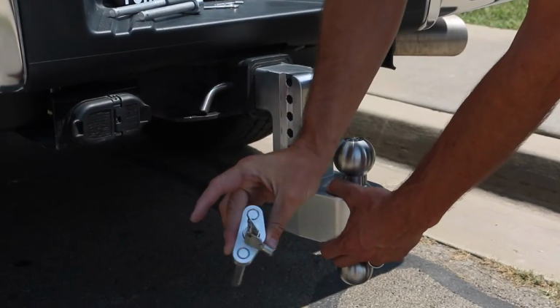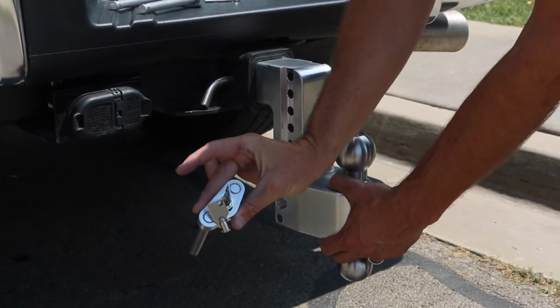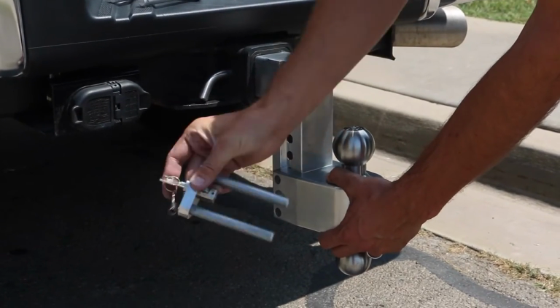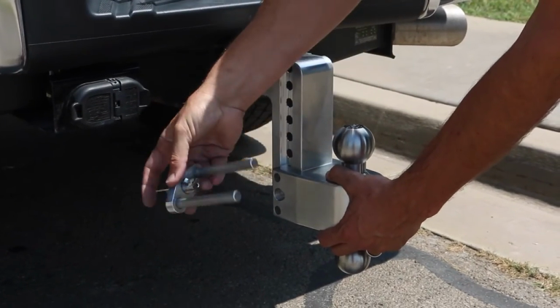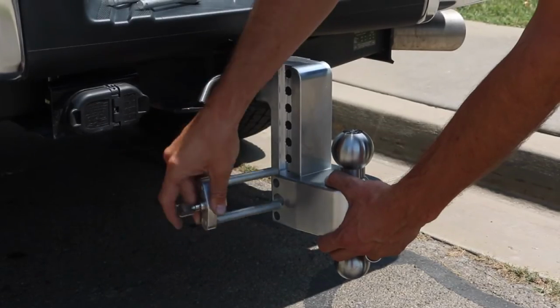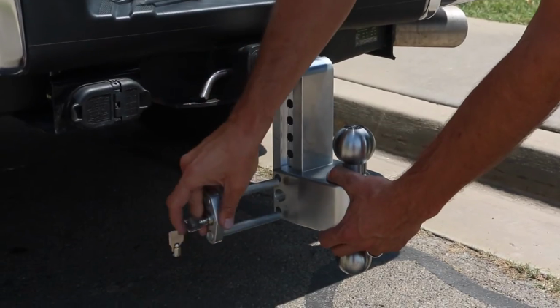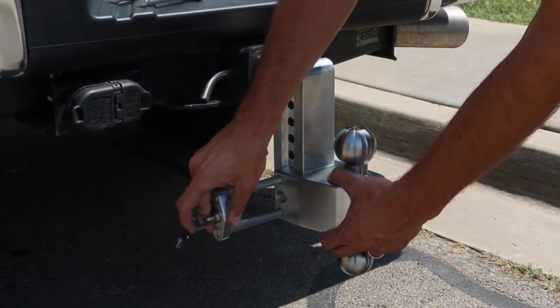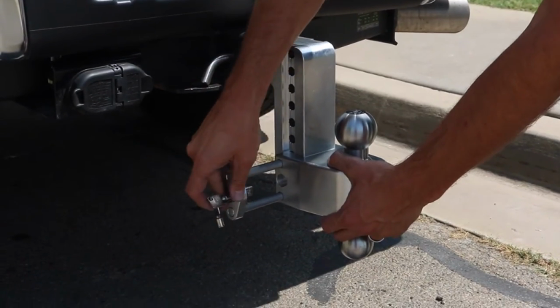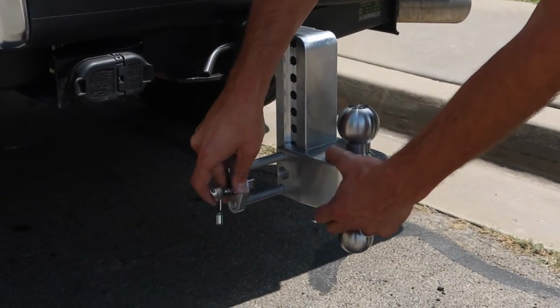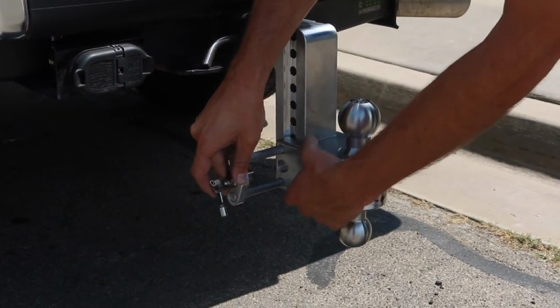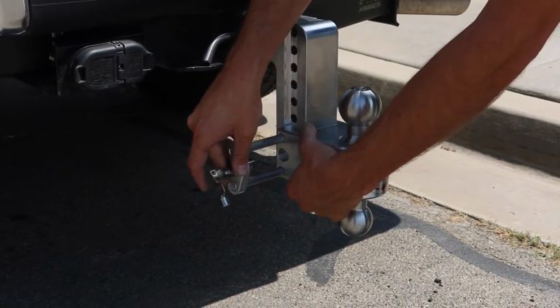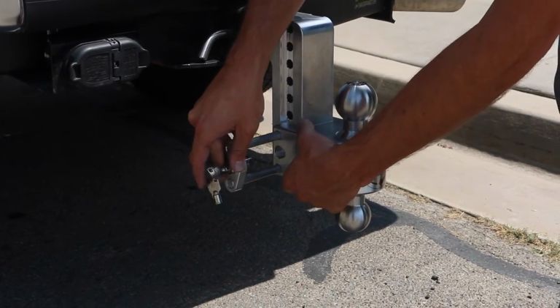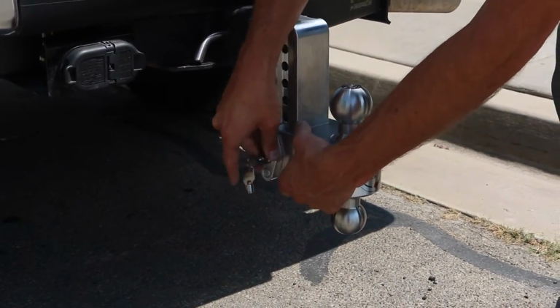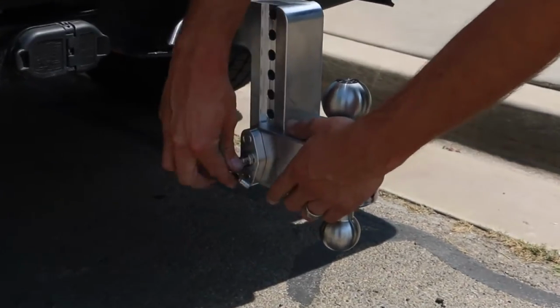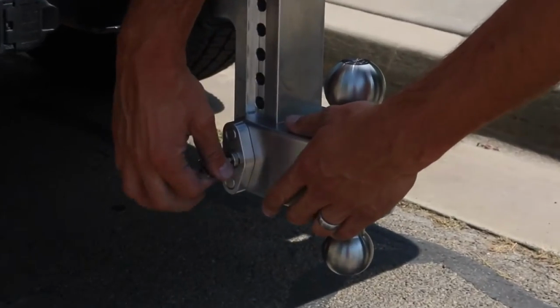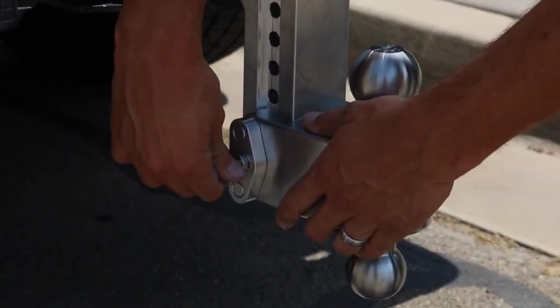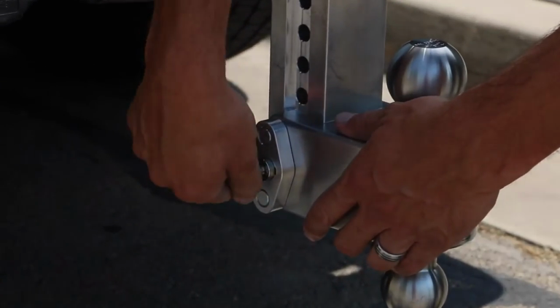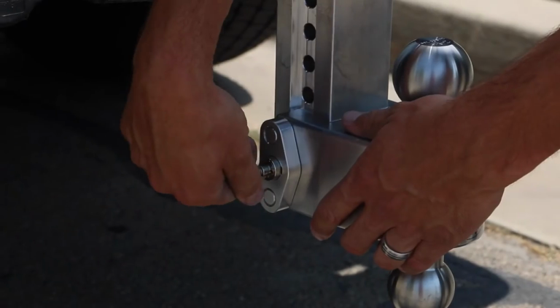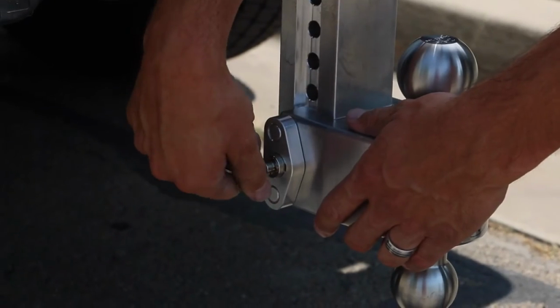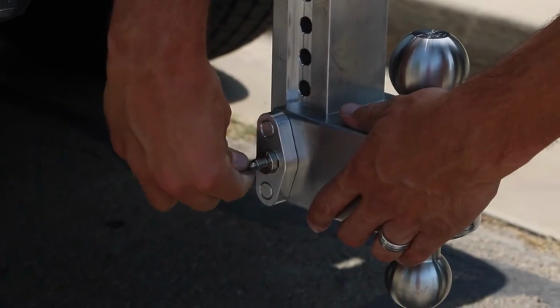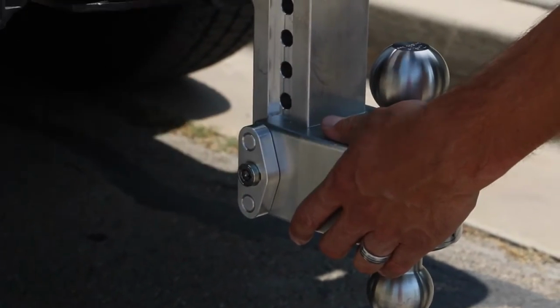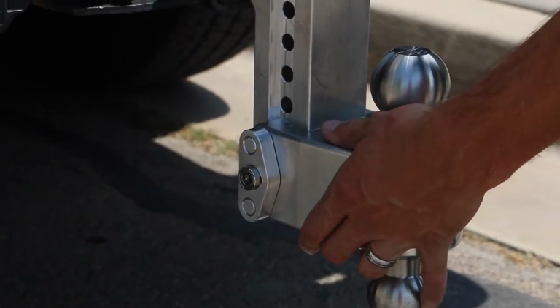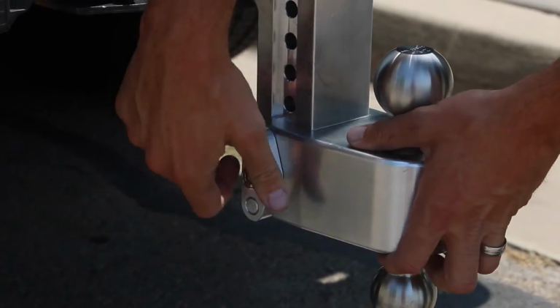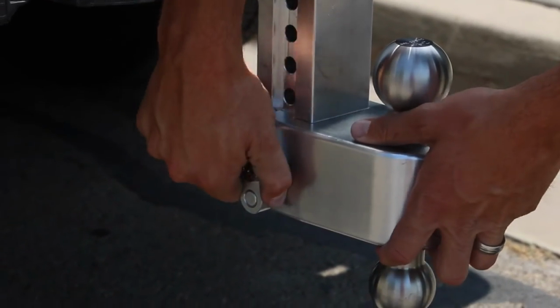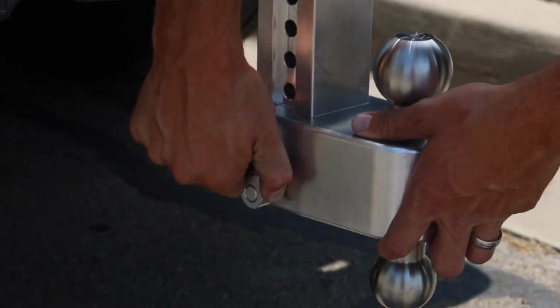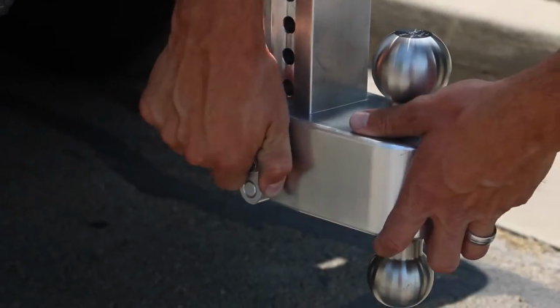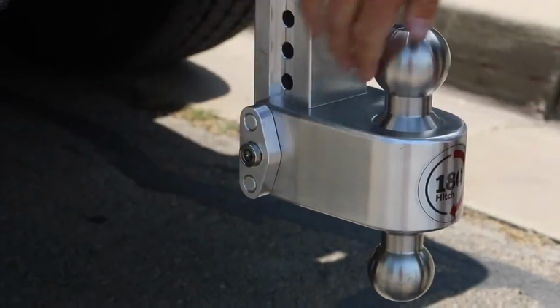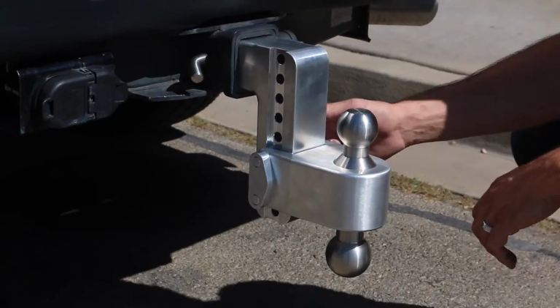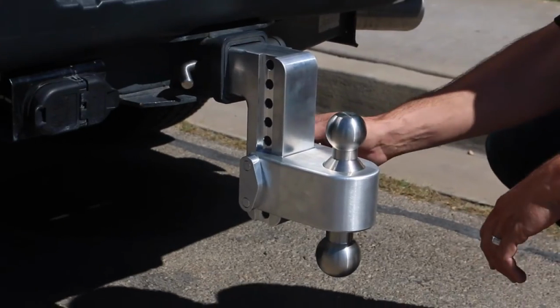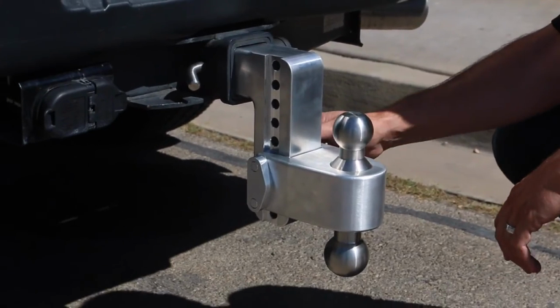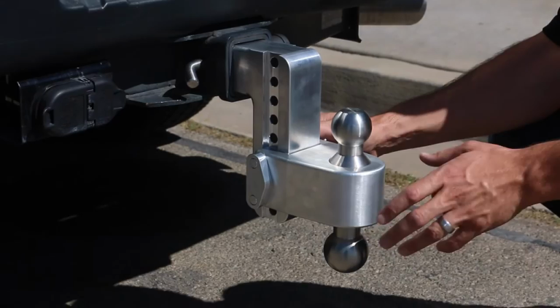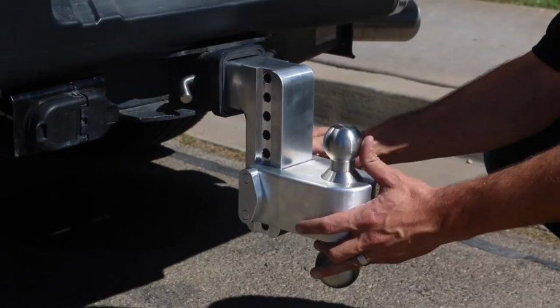An available upgrade is the locking slider pin, which will prevent your slider from being stolen. It's quick and easy to switch ball sizes.